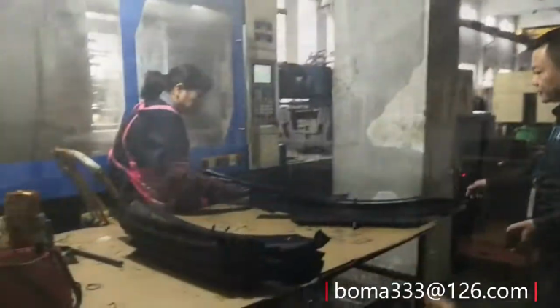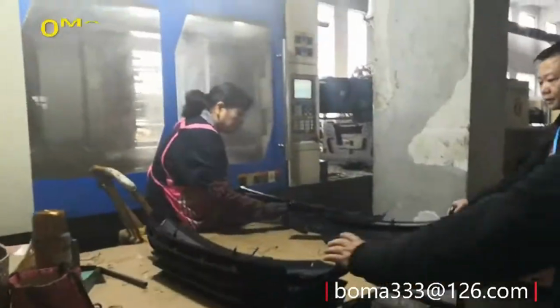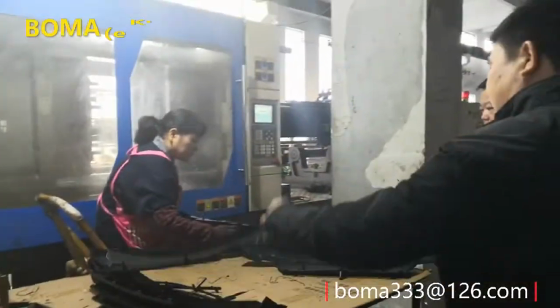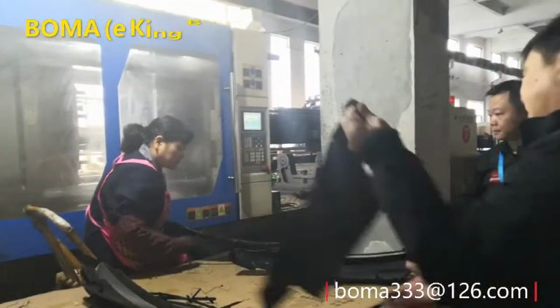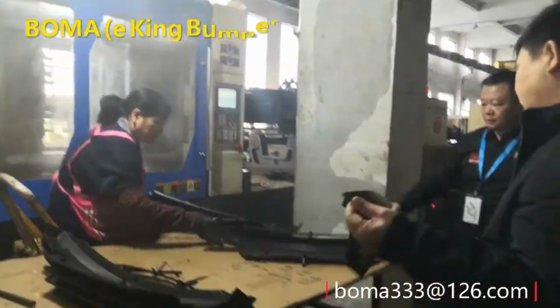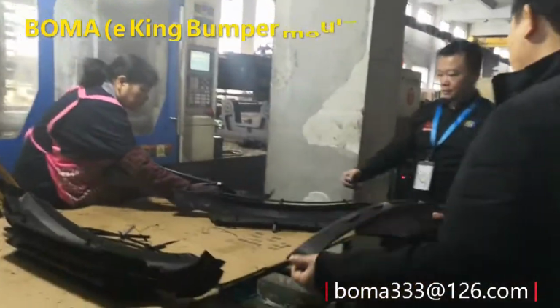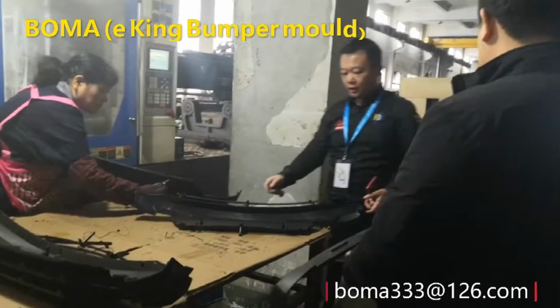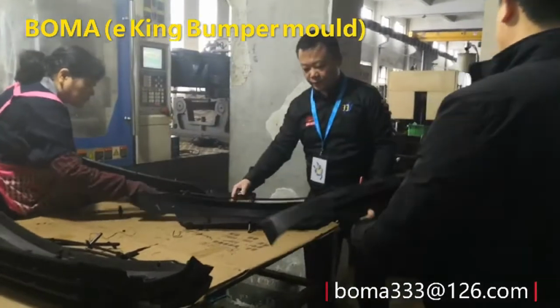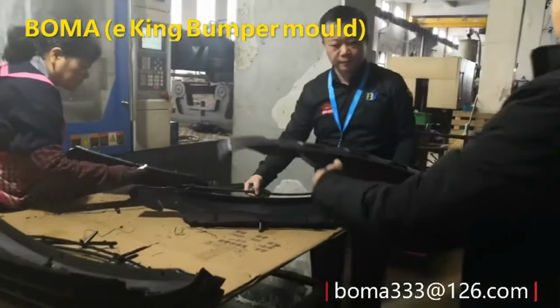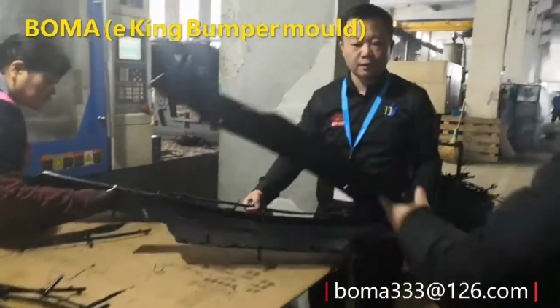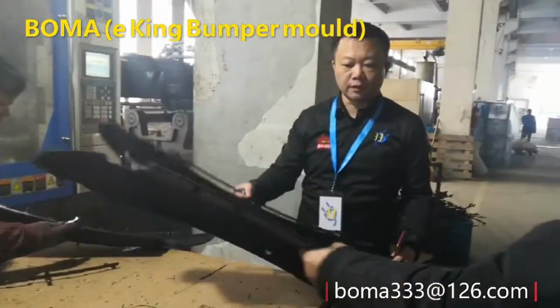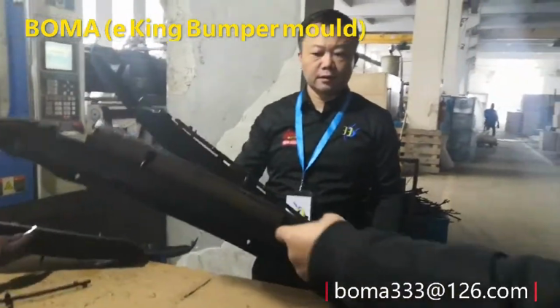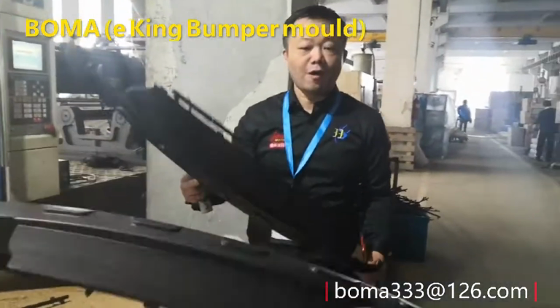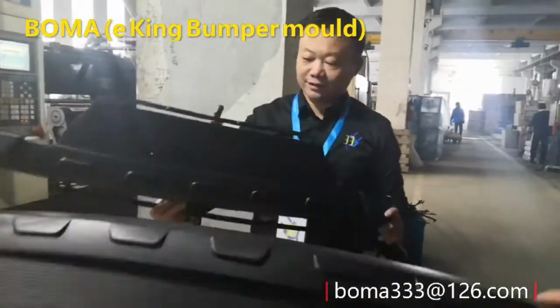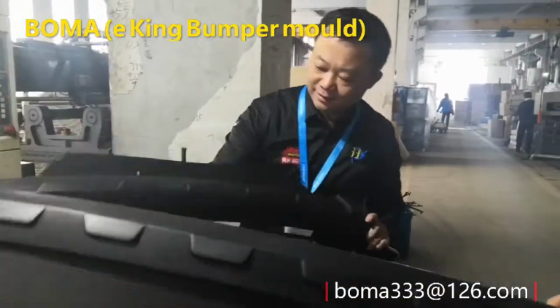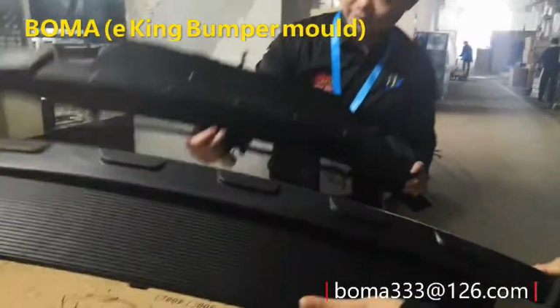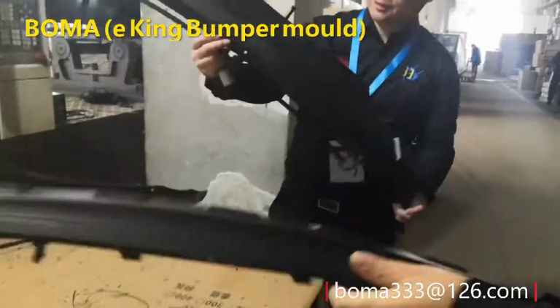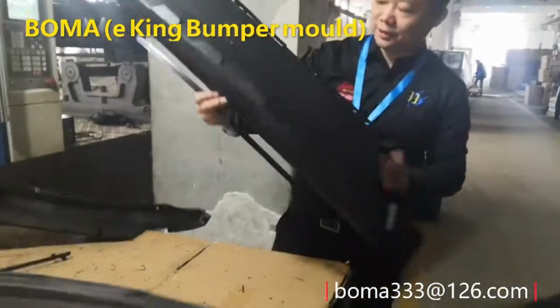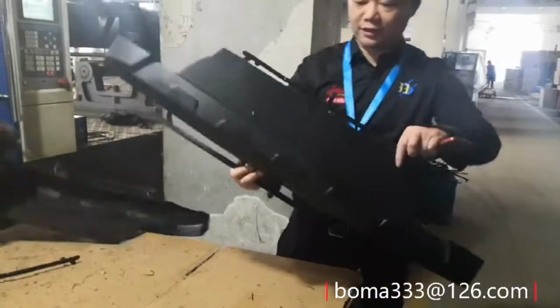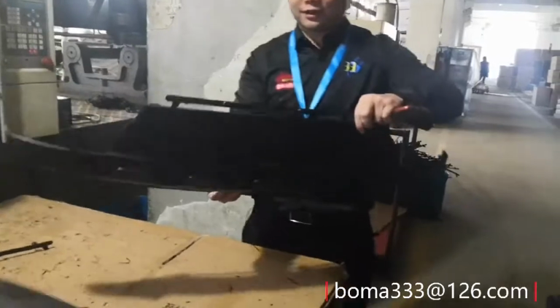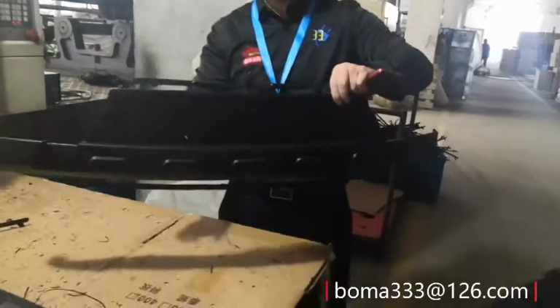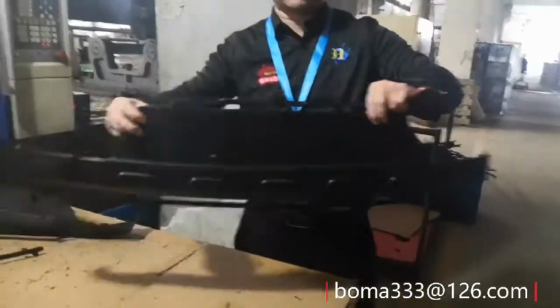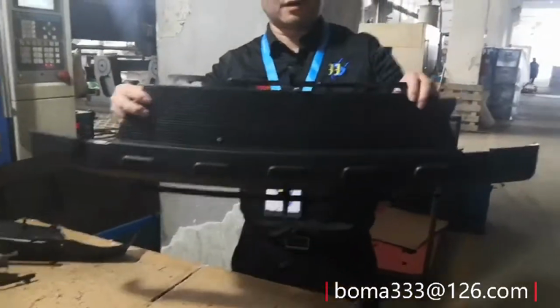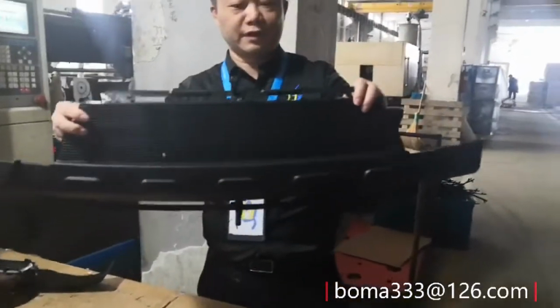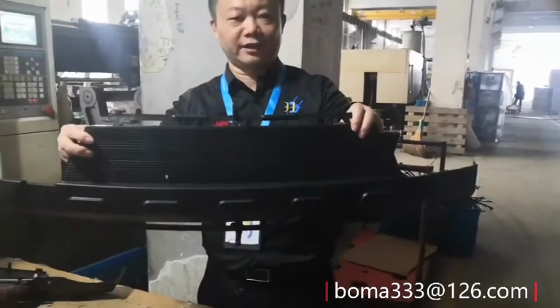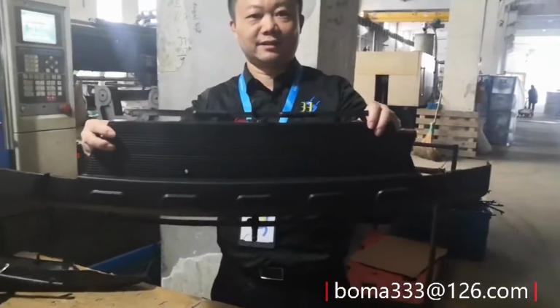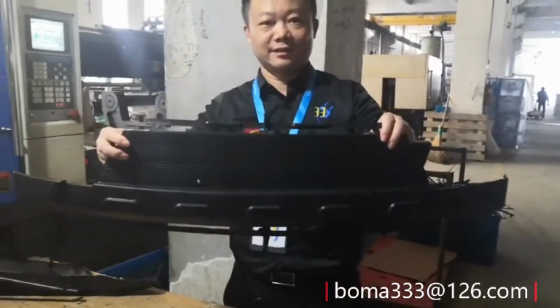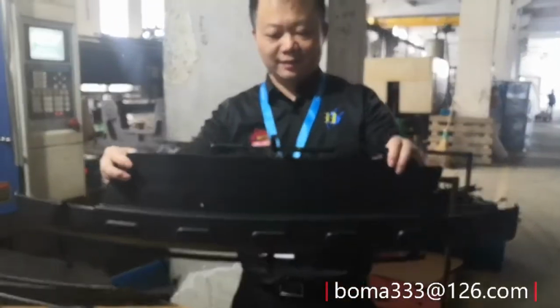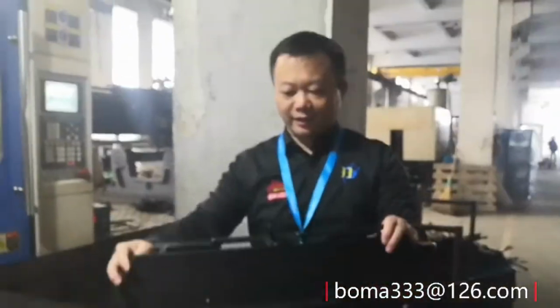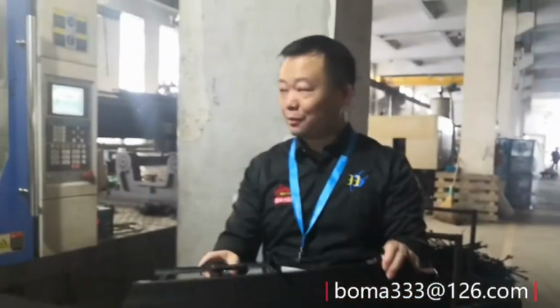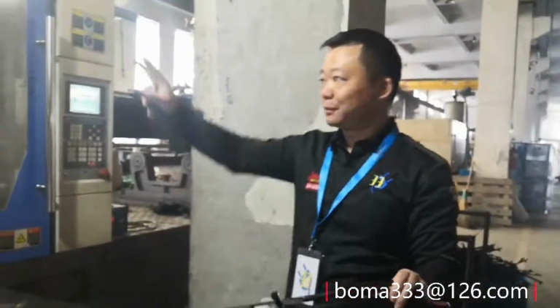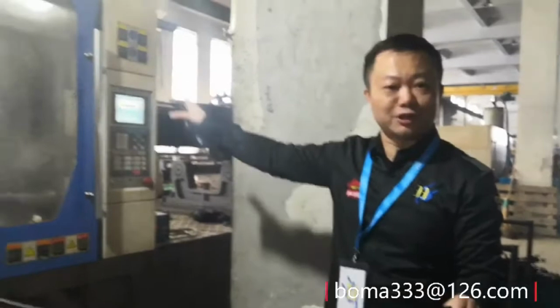There is a small mold. Look, this is the front bumper of the E.T. It comes from this machine.